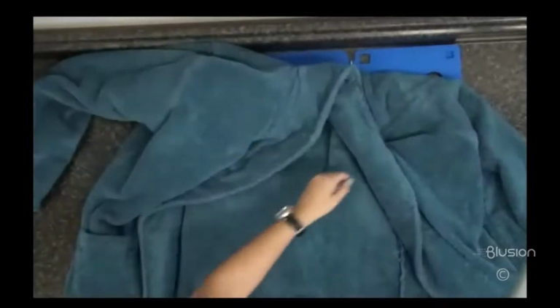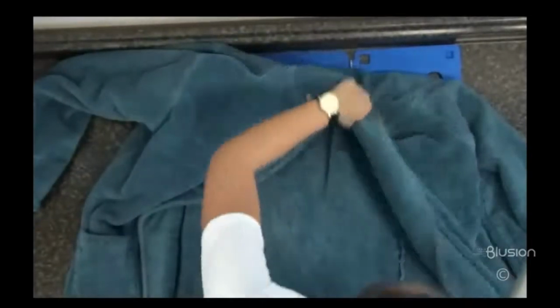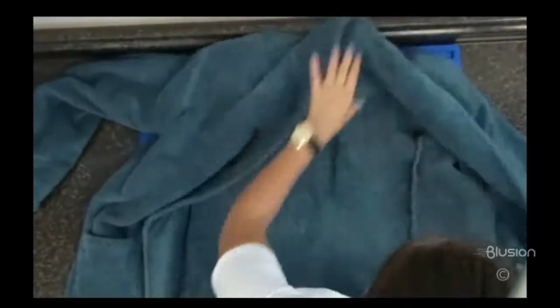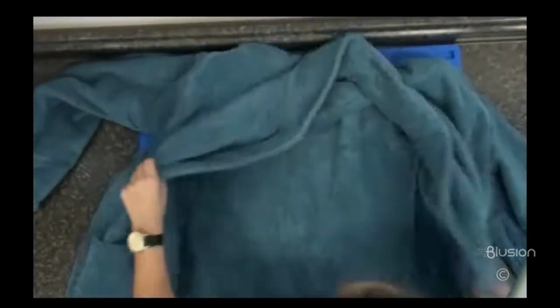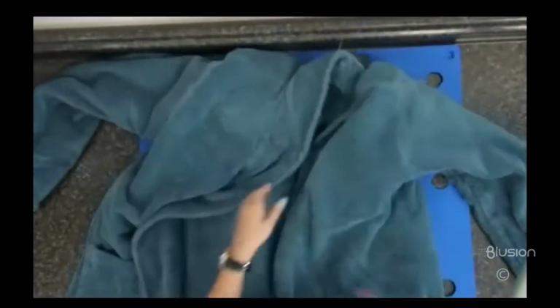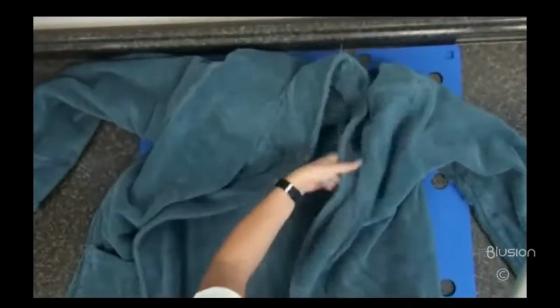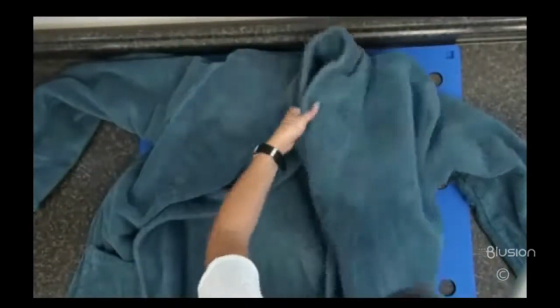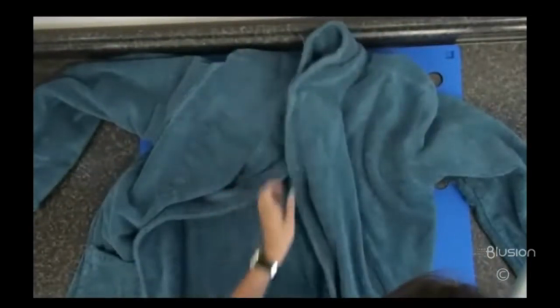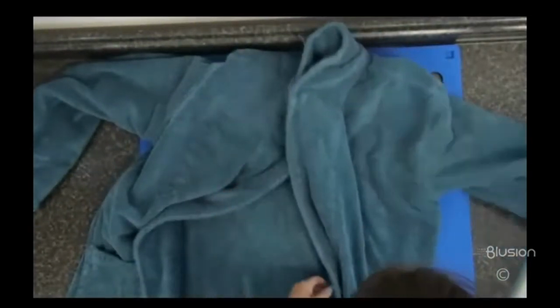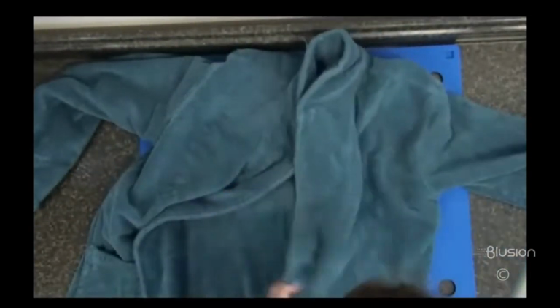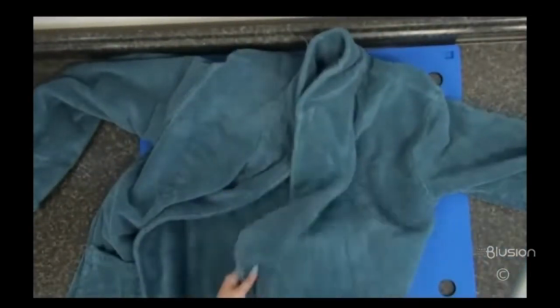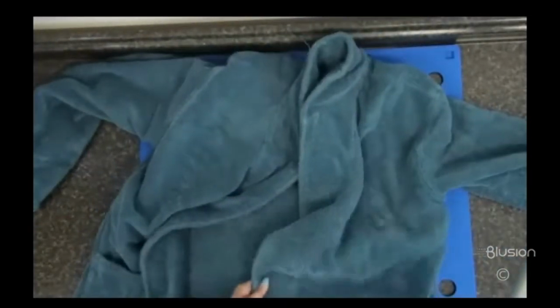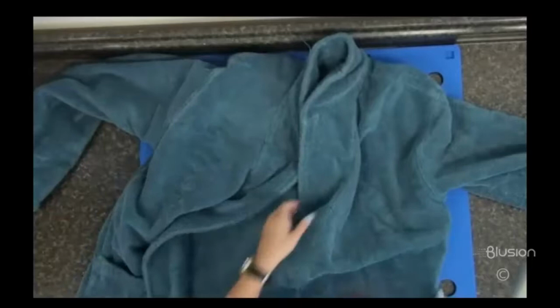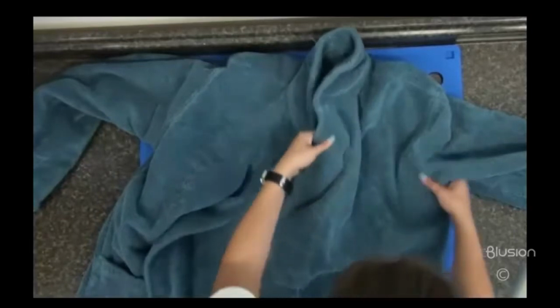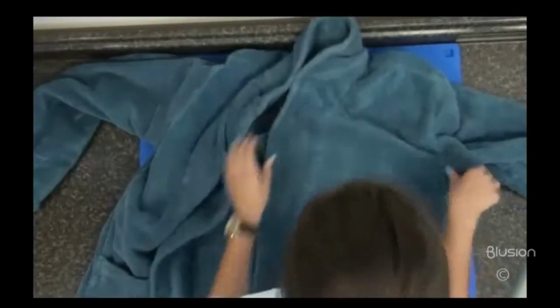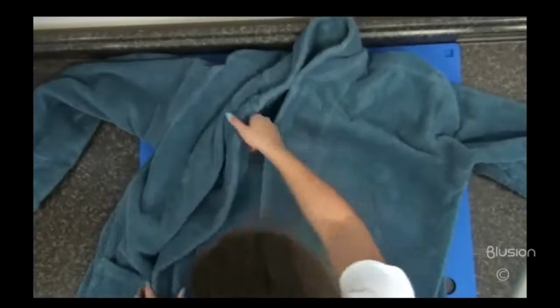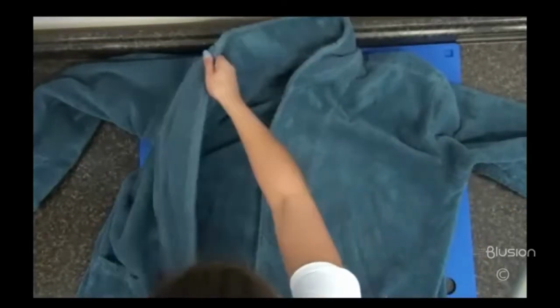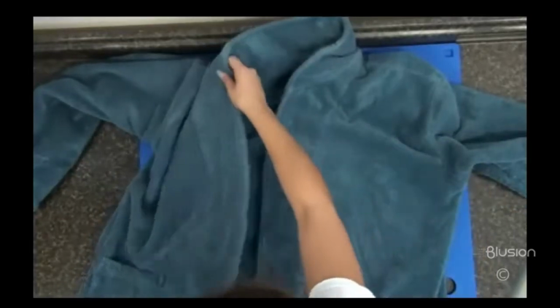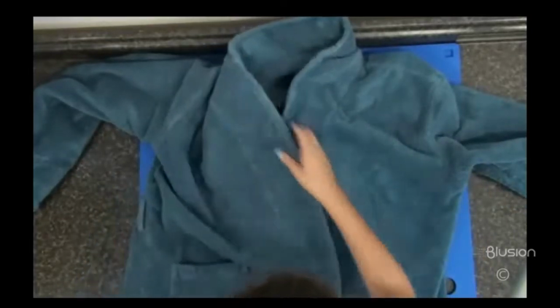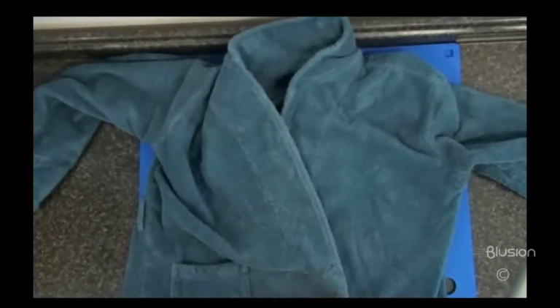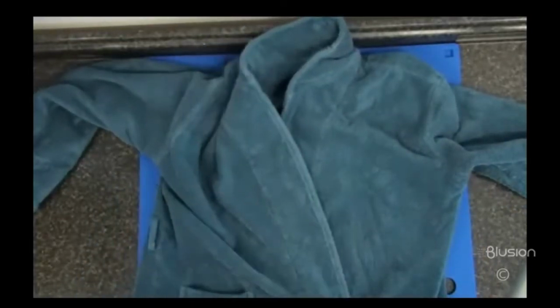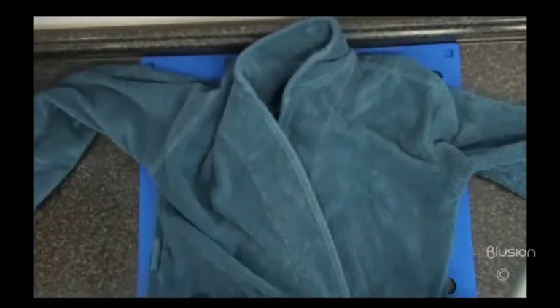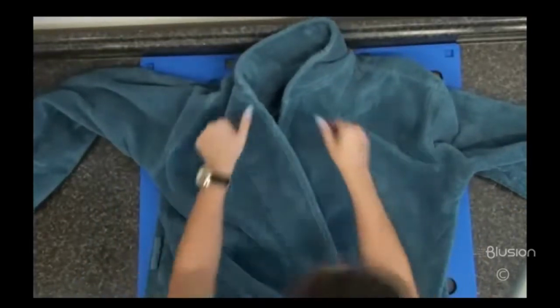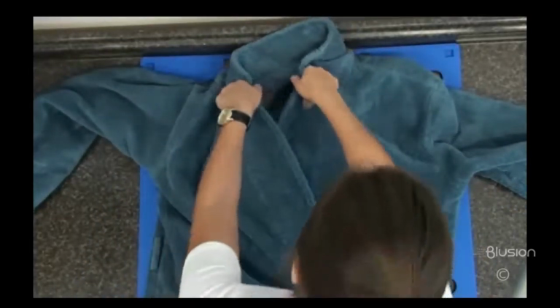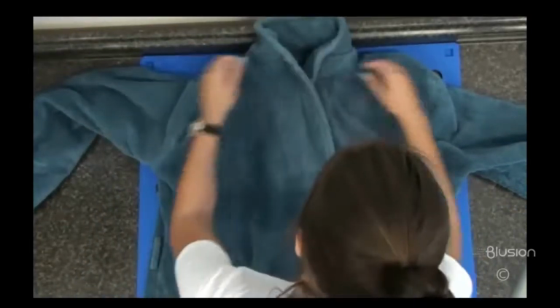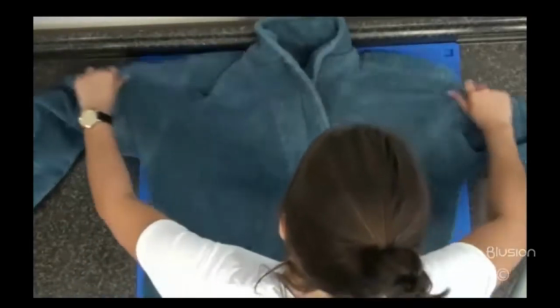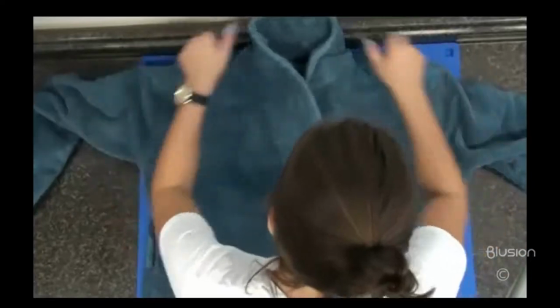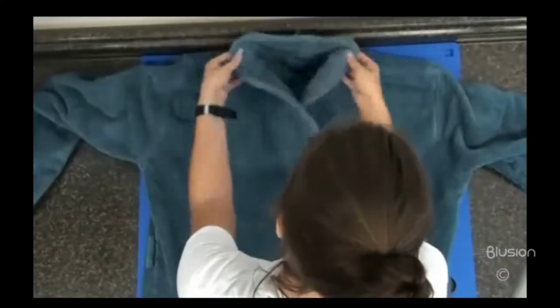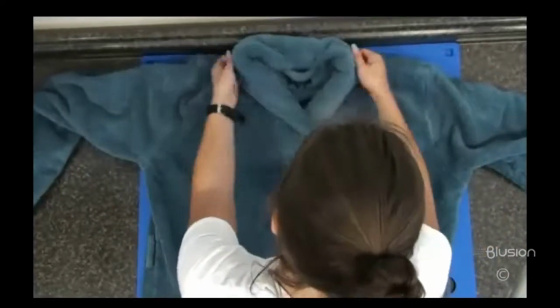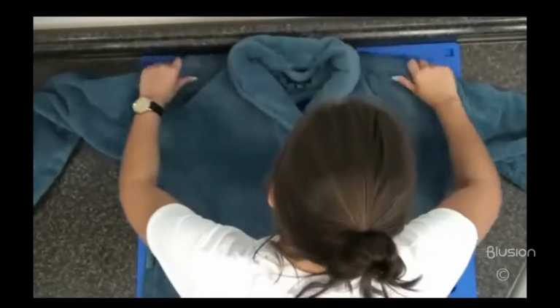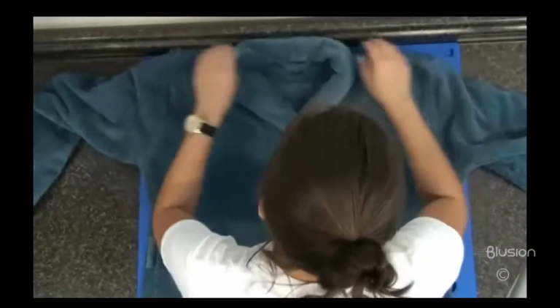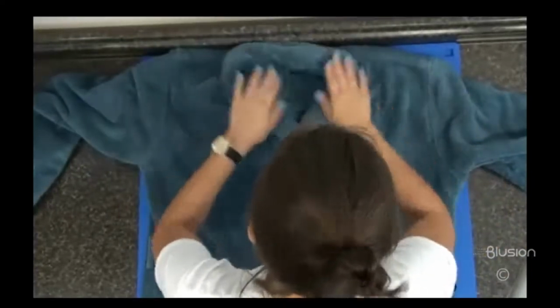Always use a large flip and fold unless it's a child's robe. Do not place it face down, as the opening will make it difficult to provide a polished final product. Align the back of the collar with the top of the center board as usual and lay the robe as flat as possible.